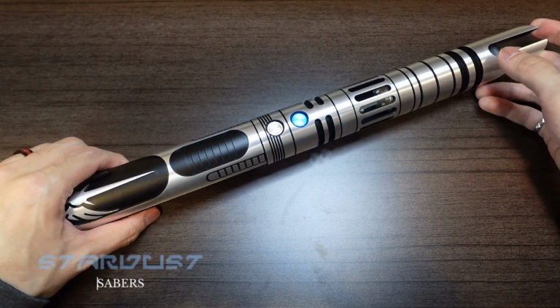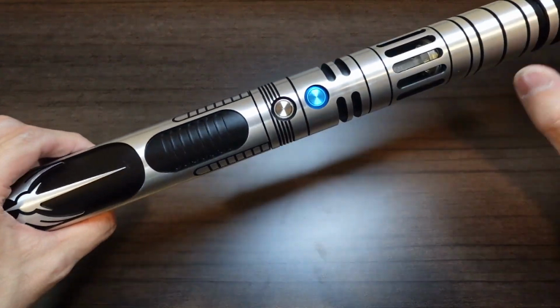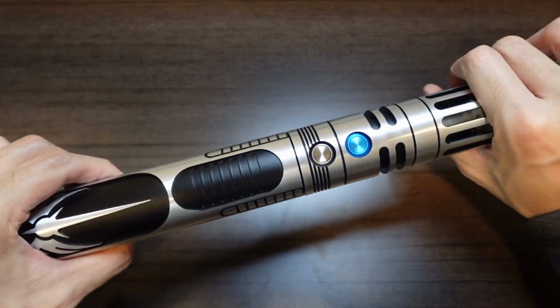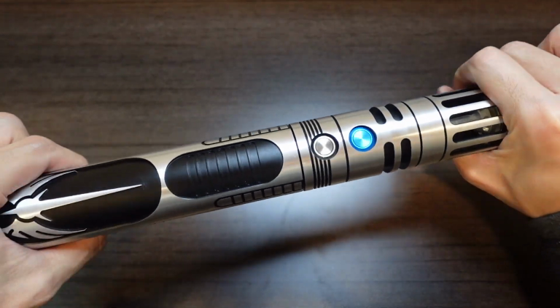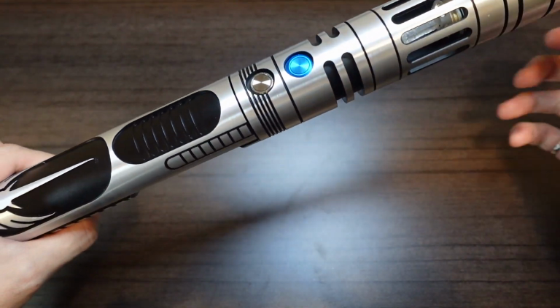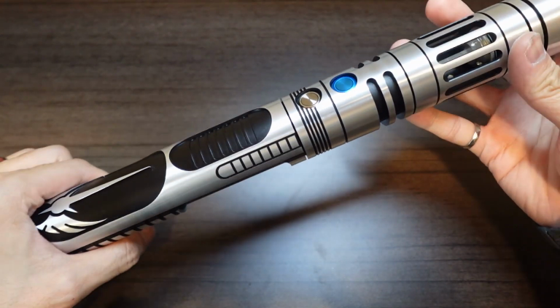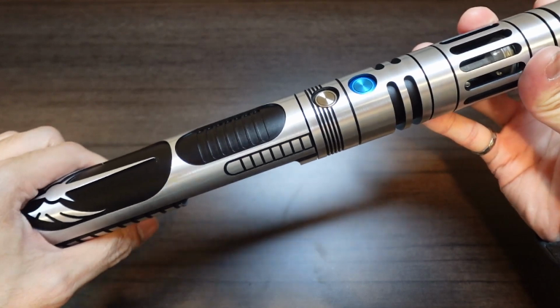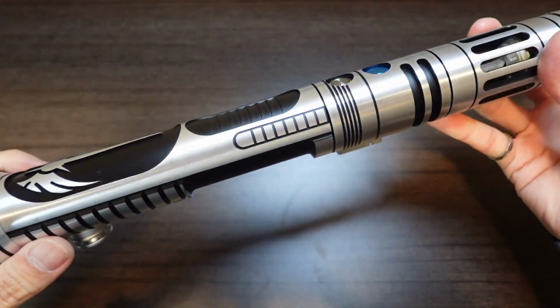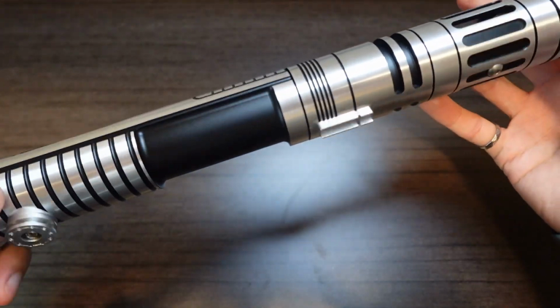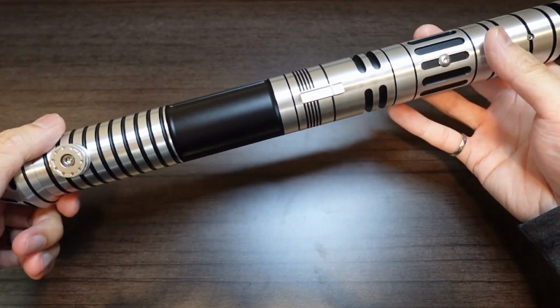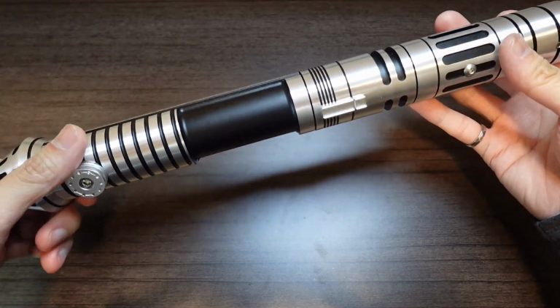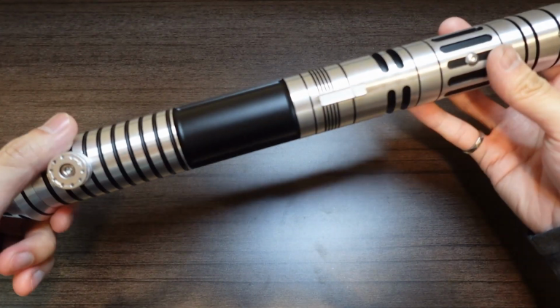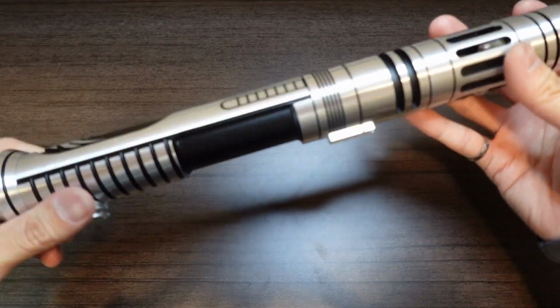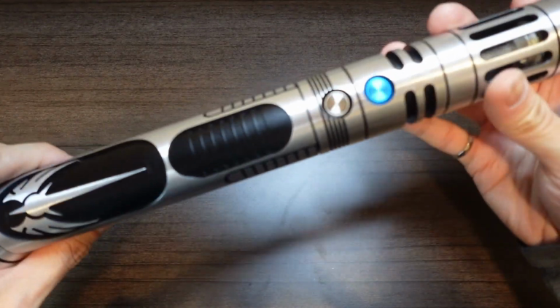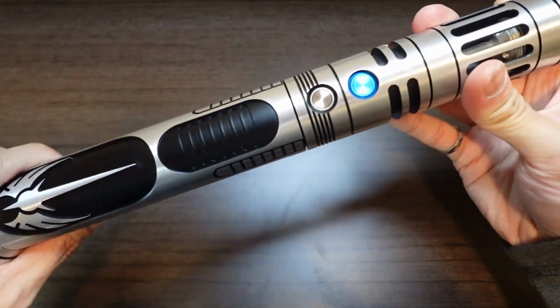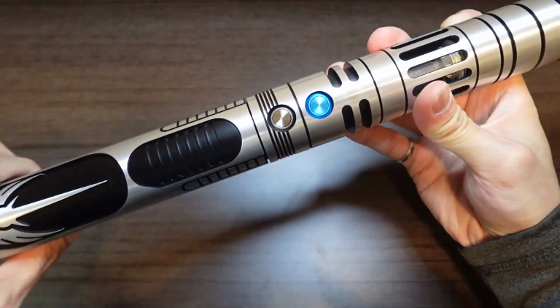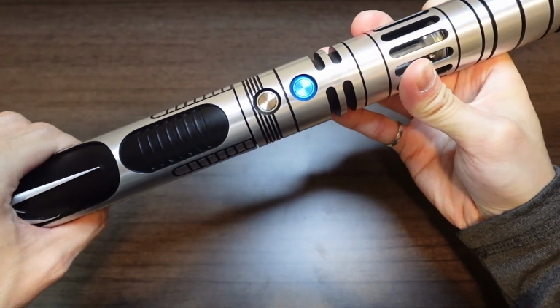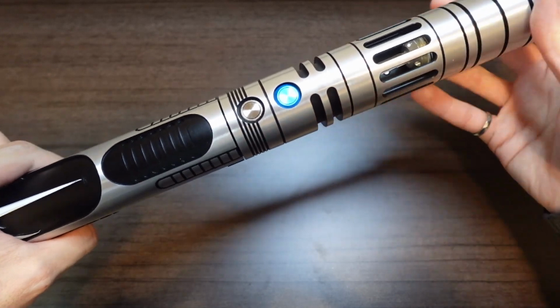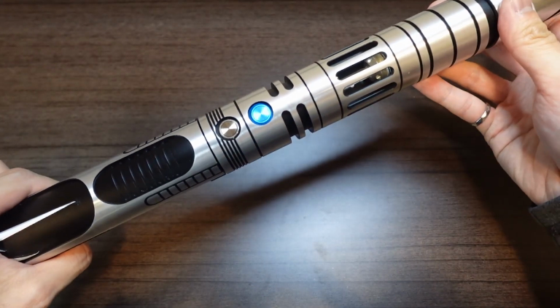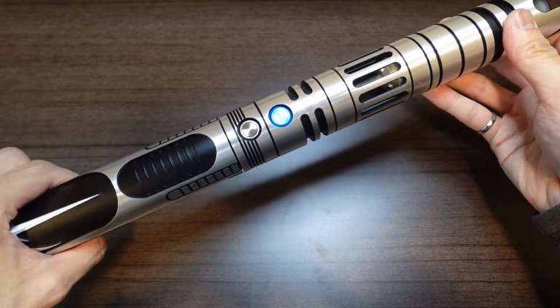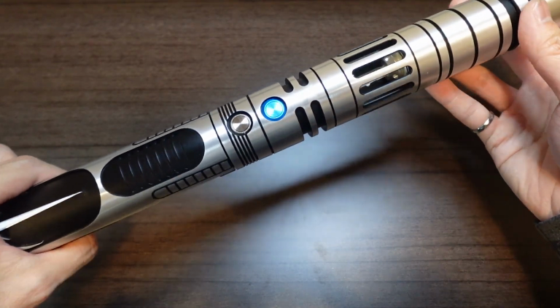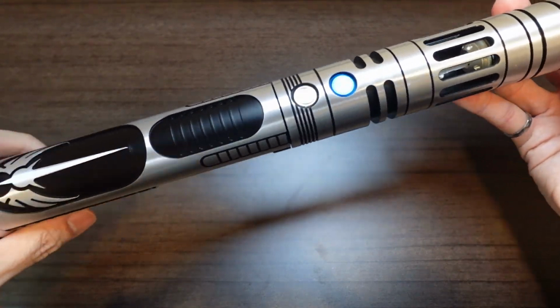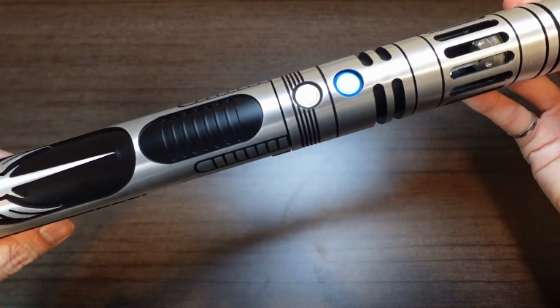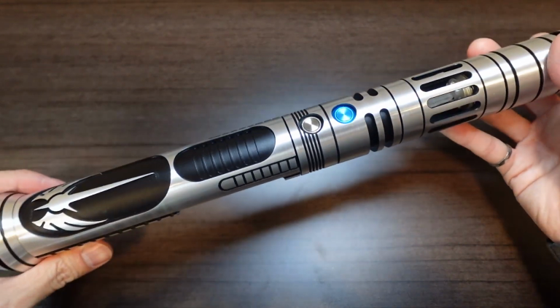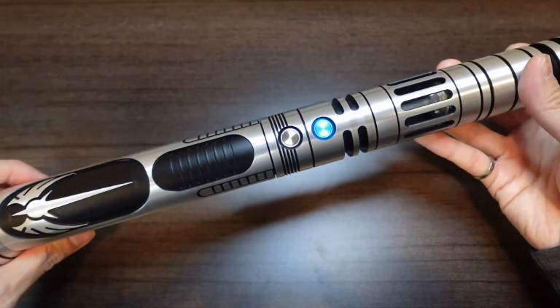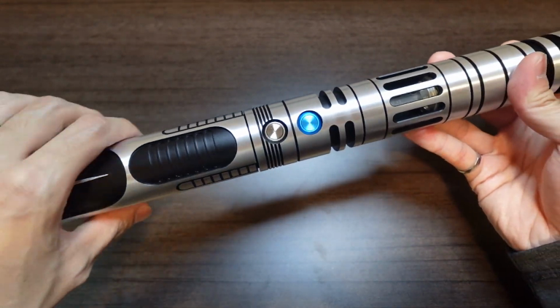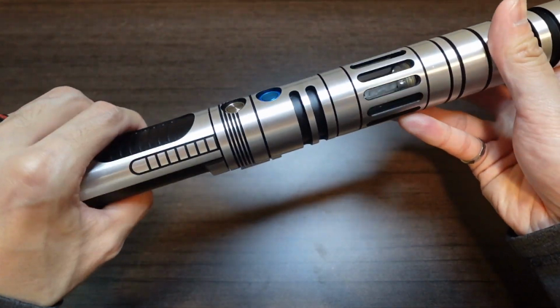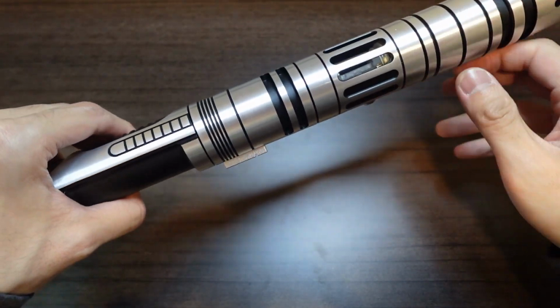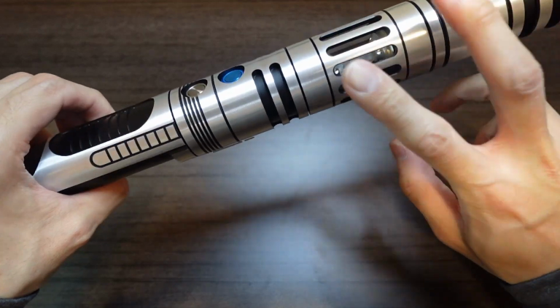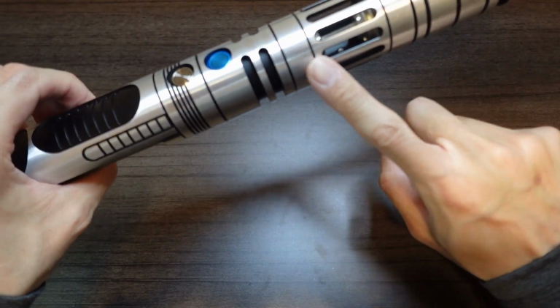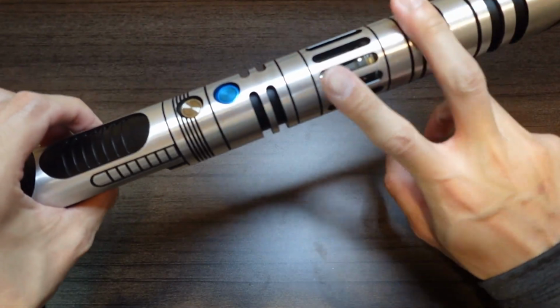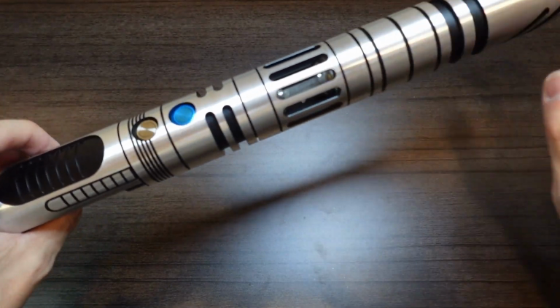So we finished up the install on your SabreForge ASP Hilt, and just want to do a quick little rundown on the install itself. Here's your SabreForge ASP installed with ProfiBoard V2.2, and I've also installed the Crystal Chamber as well.